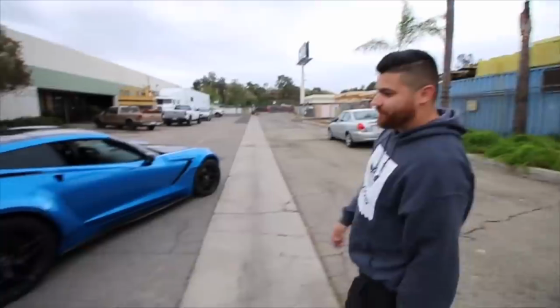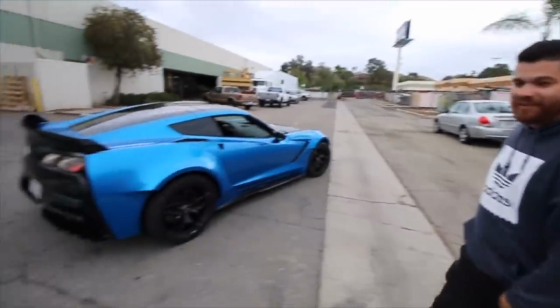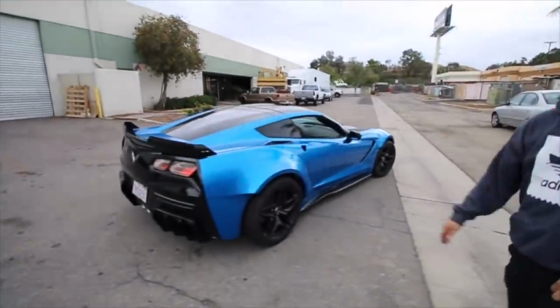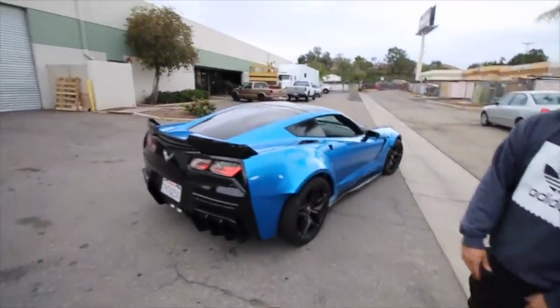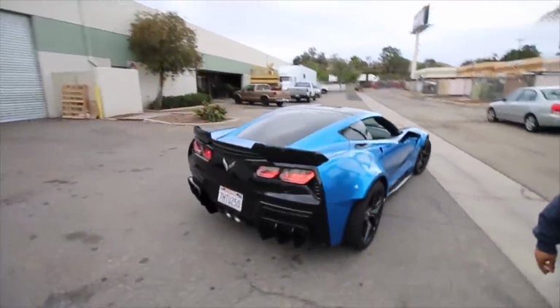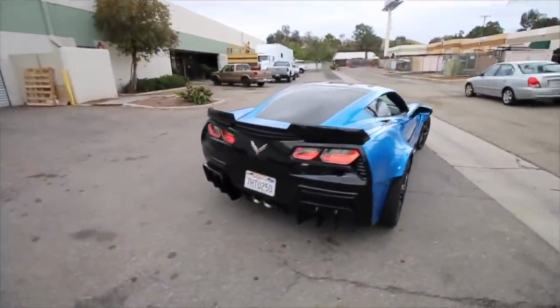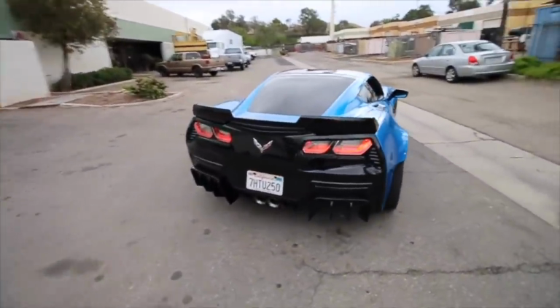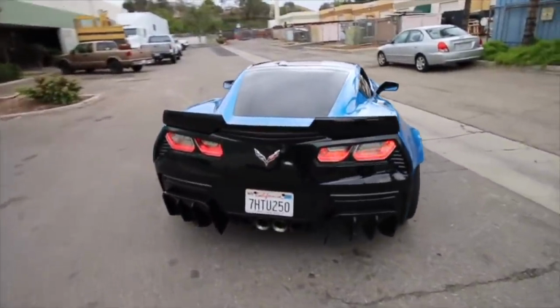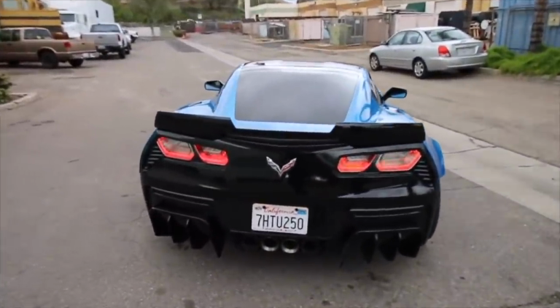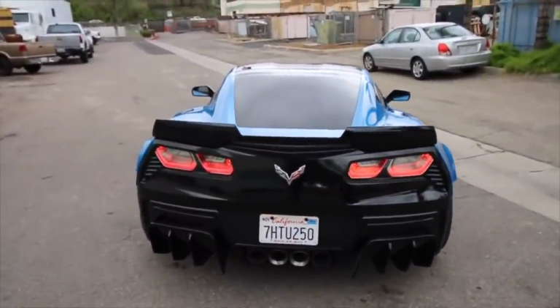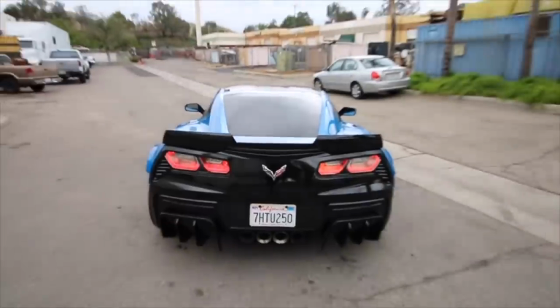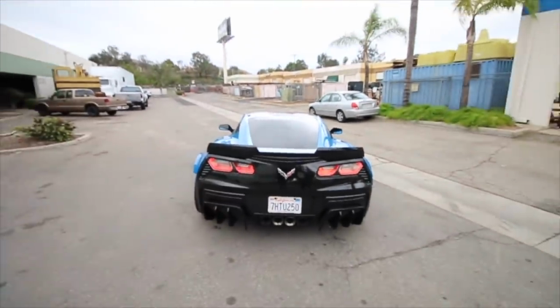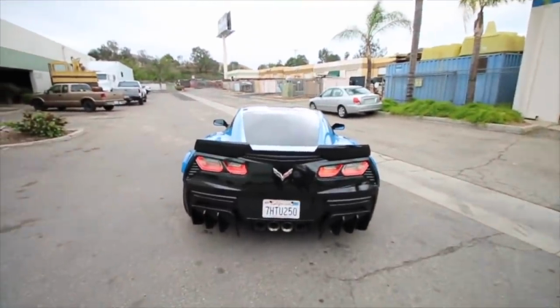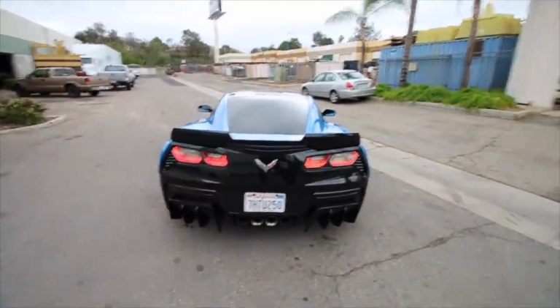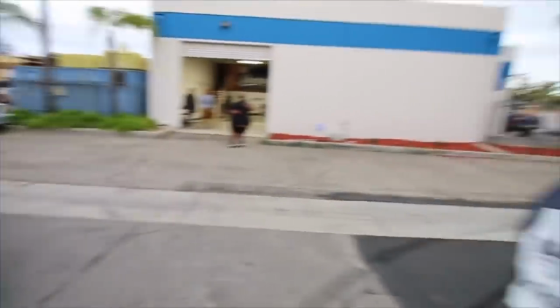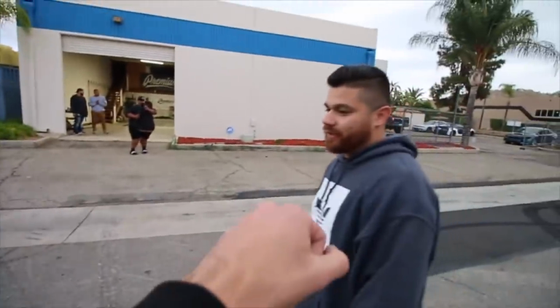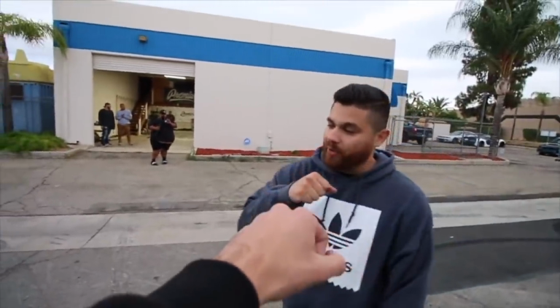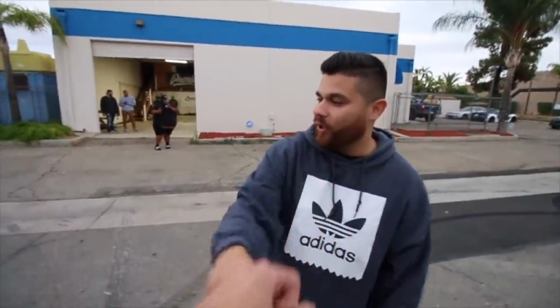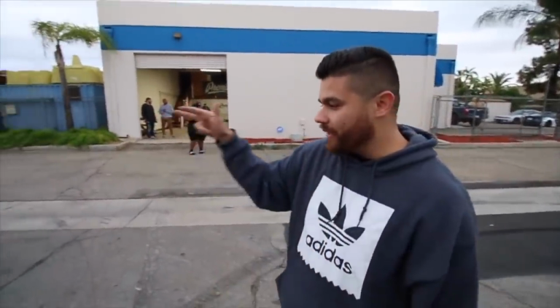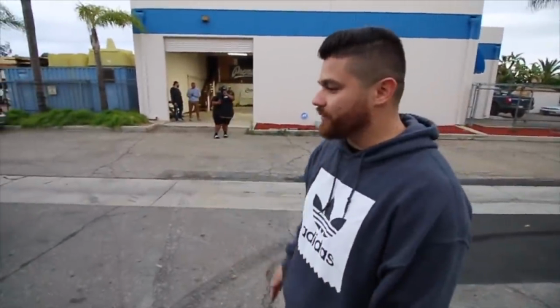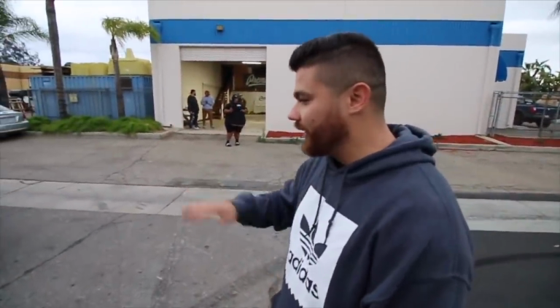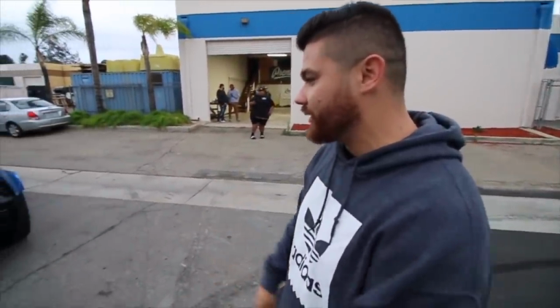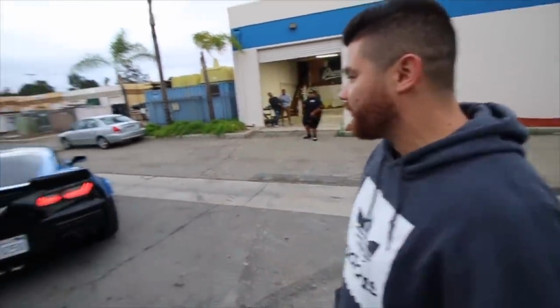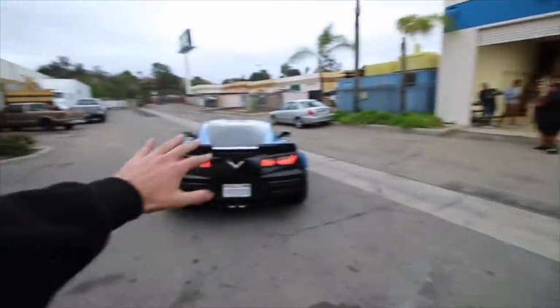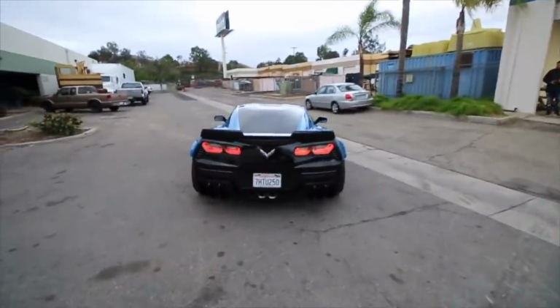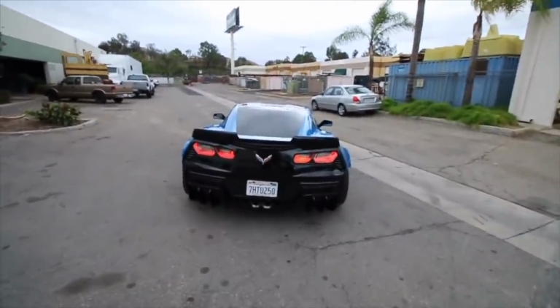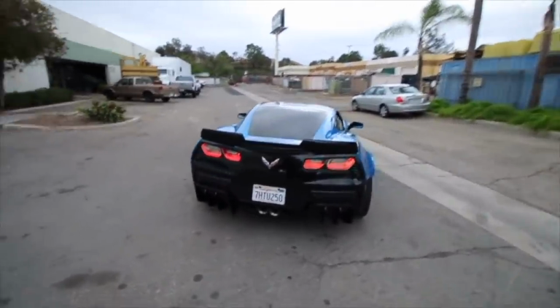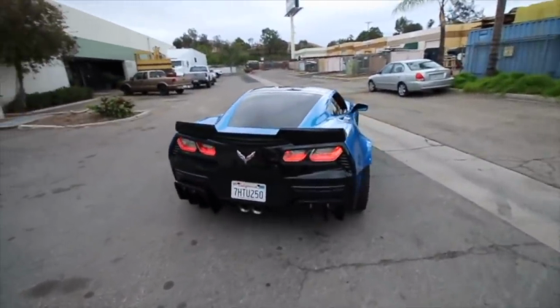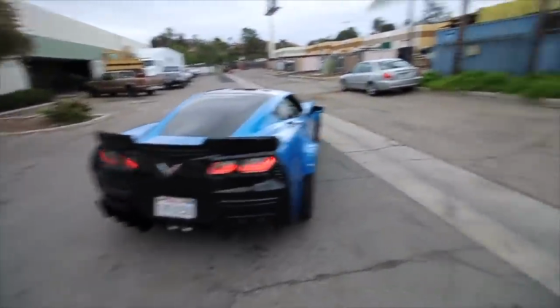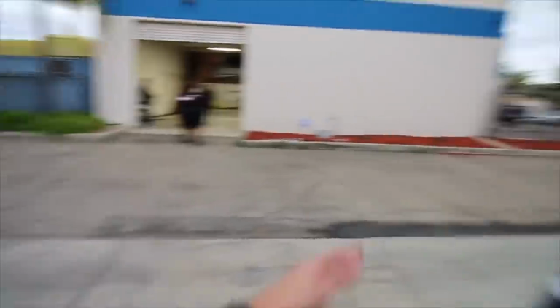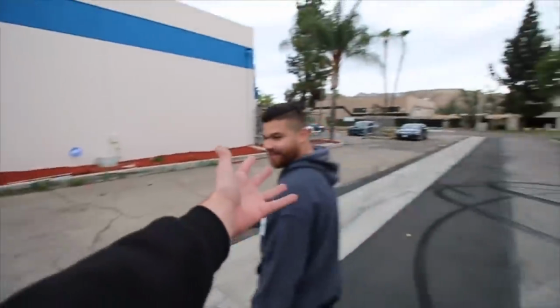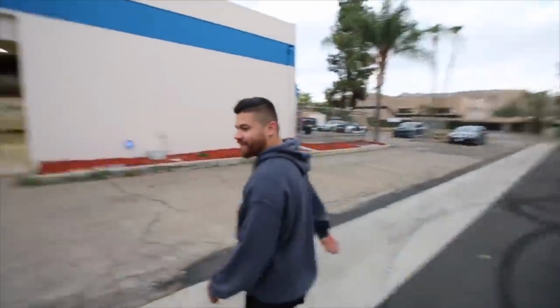It's a masterpiece. This rear end is so mean — clear taillights, the new wing. I love it, good call, bro. The wing, the diffuser, the taillights — everything just sets it off. When I think of Corvette, this is exactly what I imagined, and these guys made it come true.